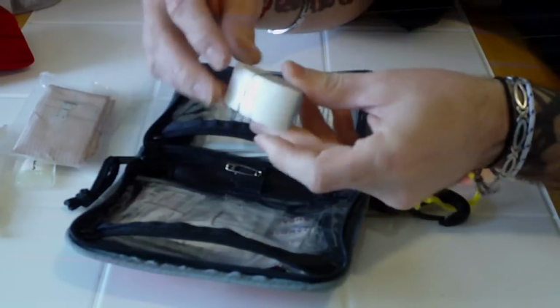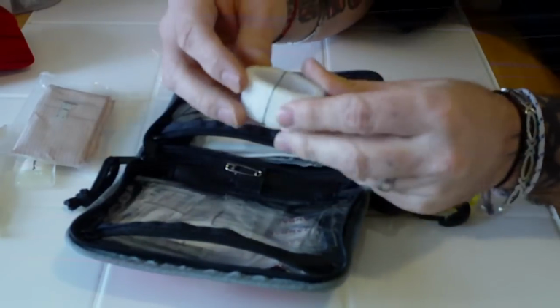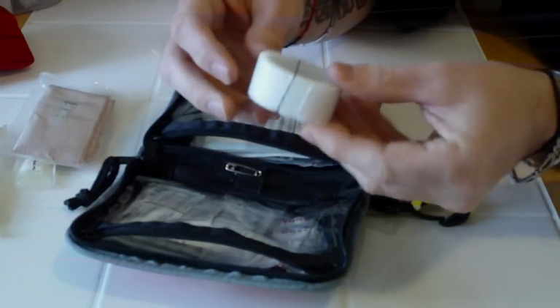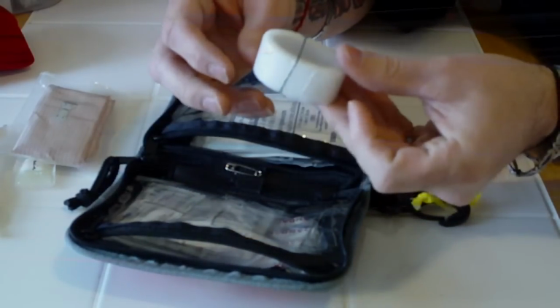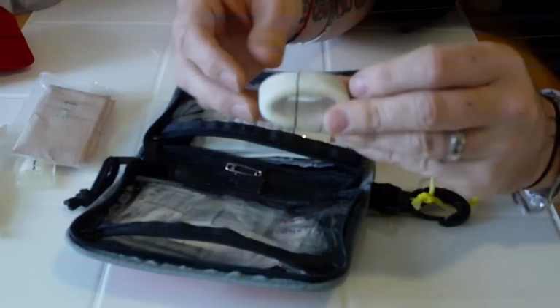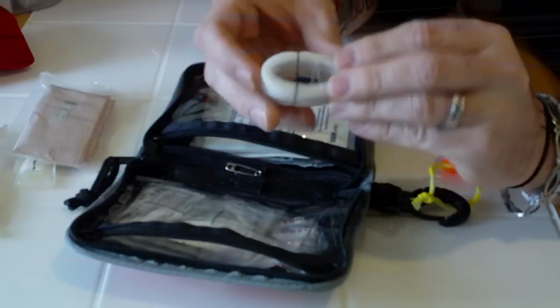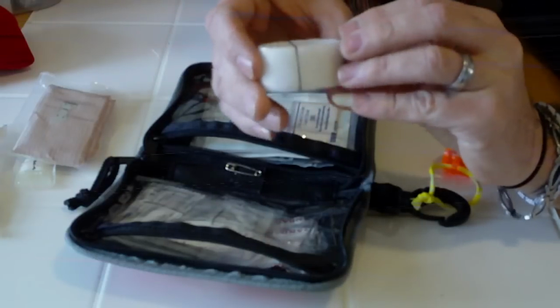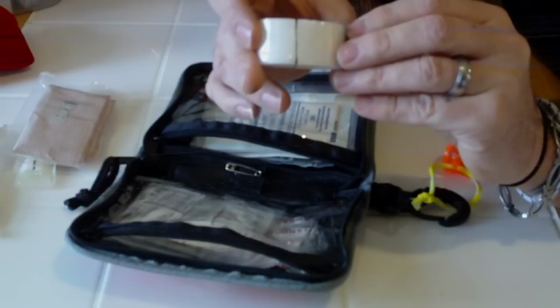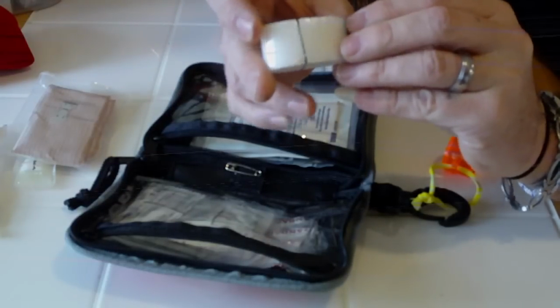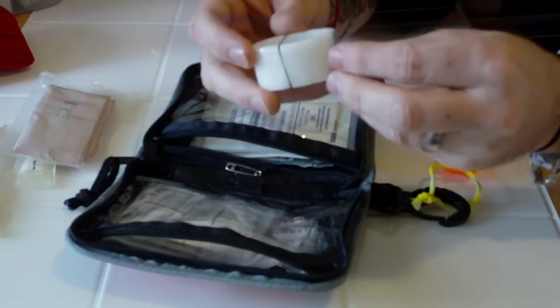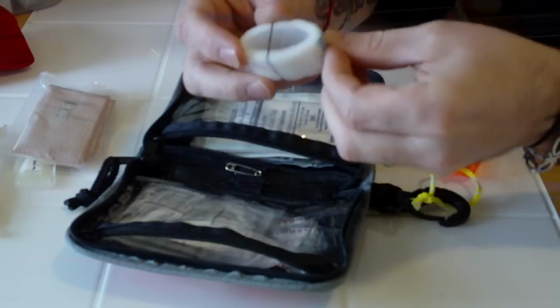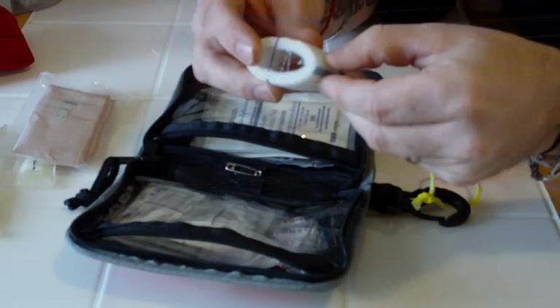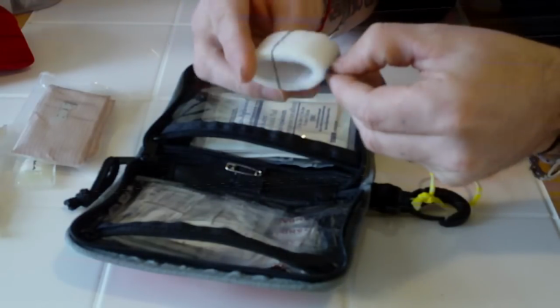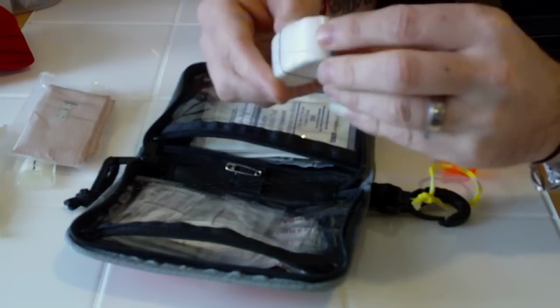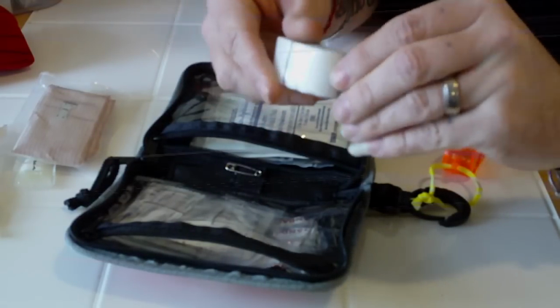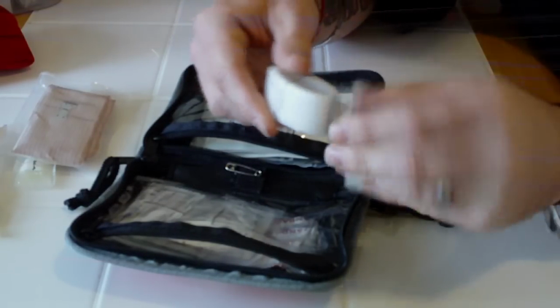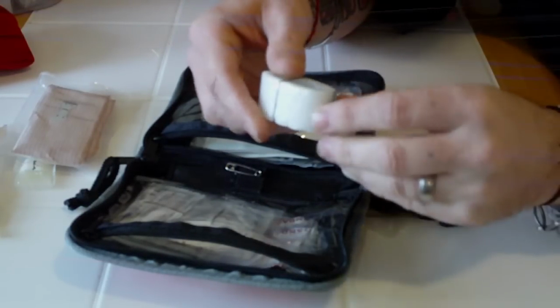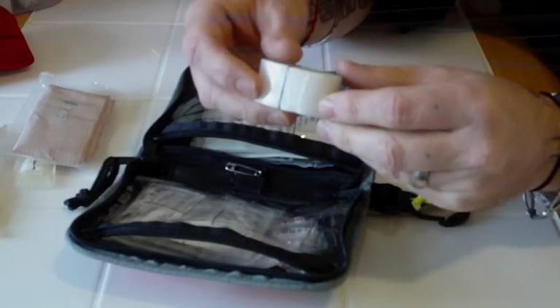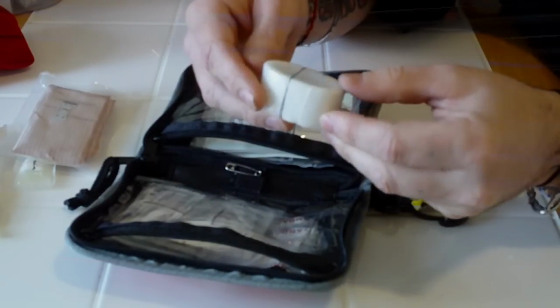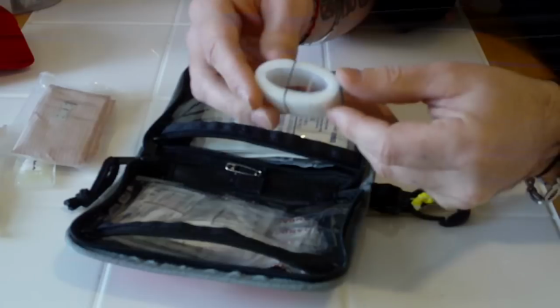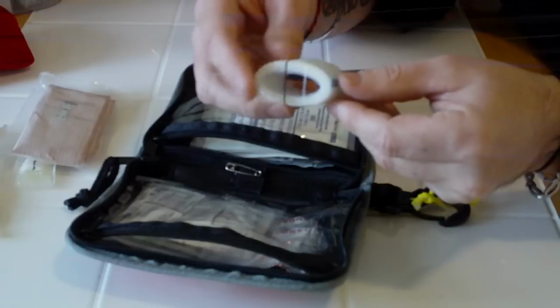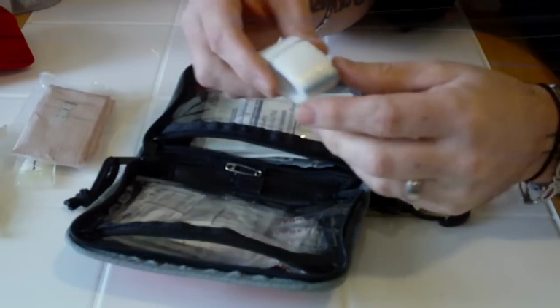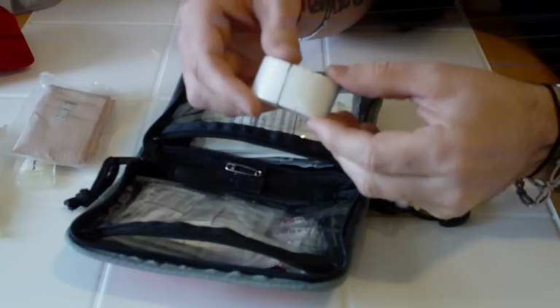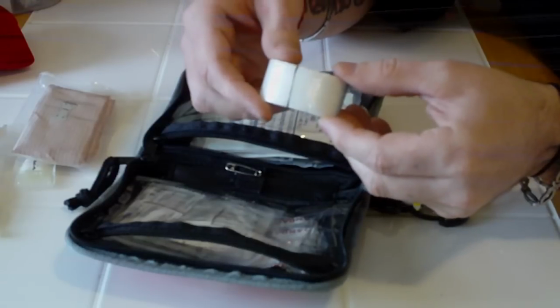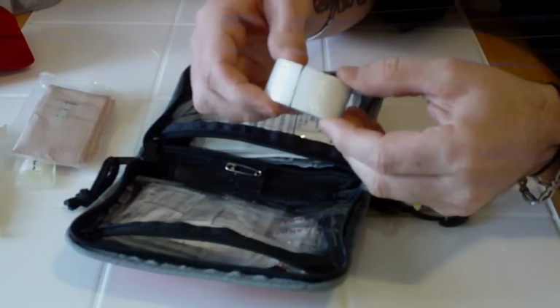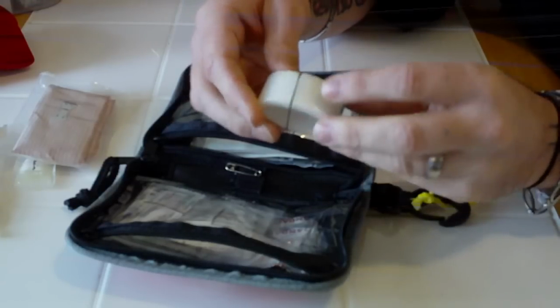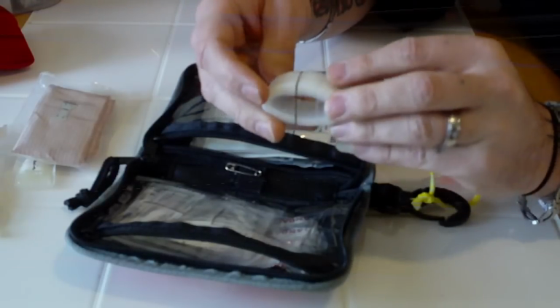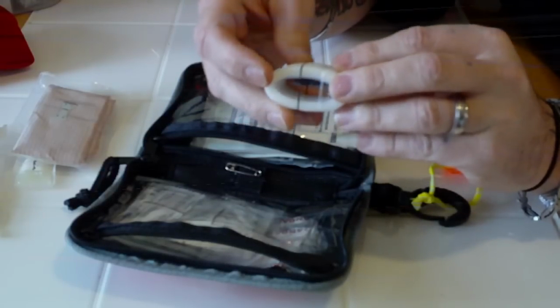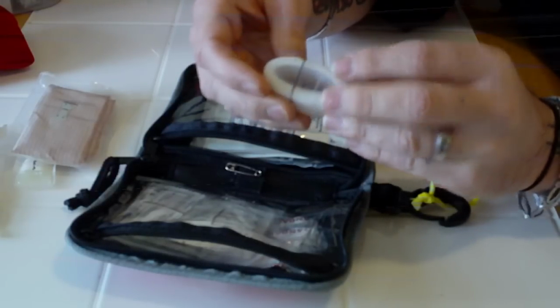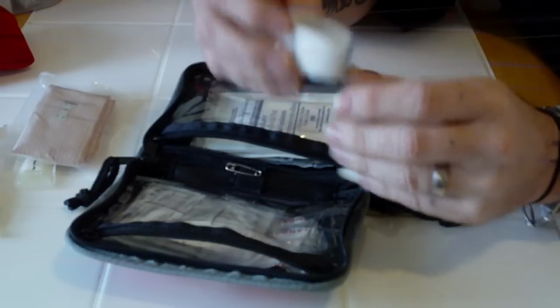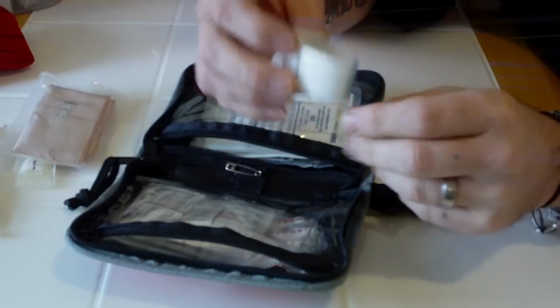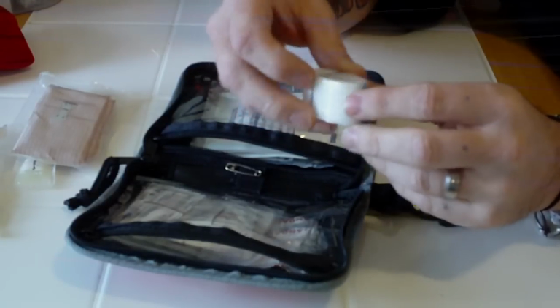I've got some medical tape — this is the clear tape, not the cloth tape. I can't recall exactly what it's called, but I've found it's a little bit more adherent and just a little more functional for me.